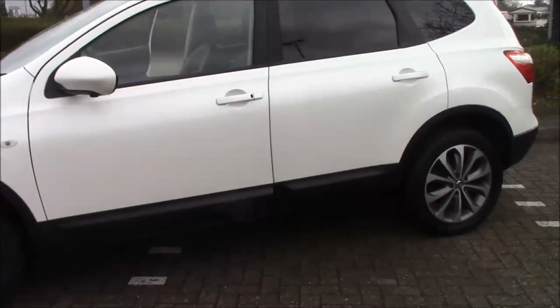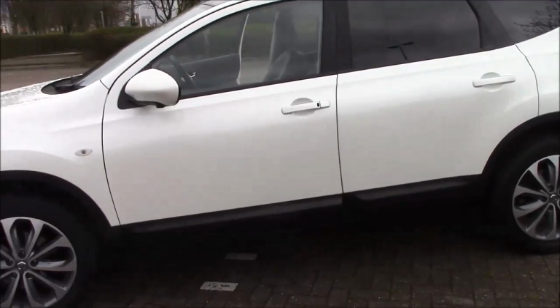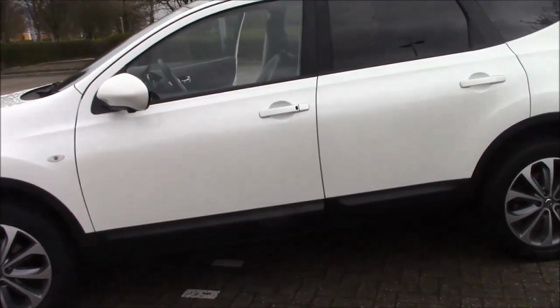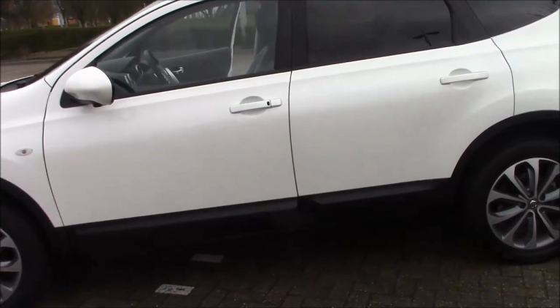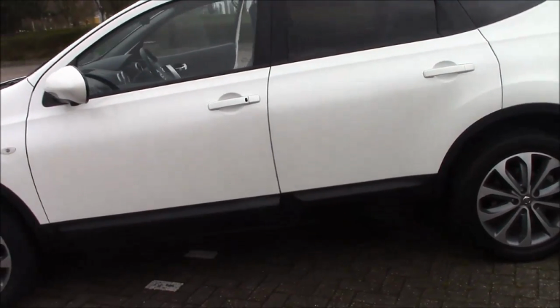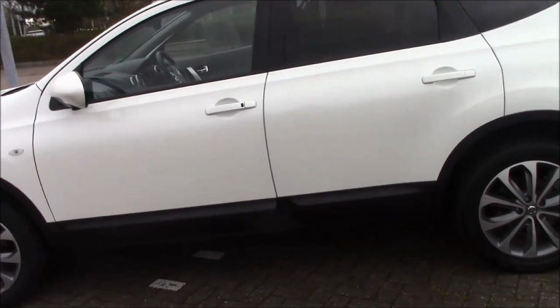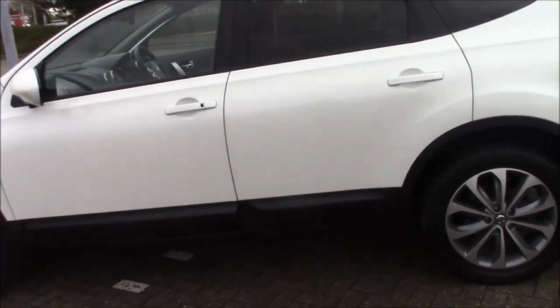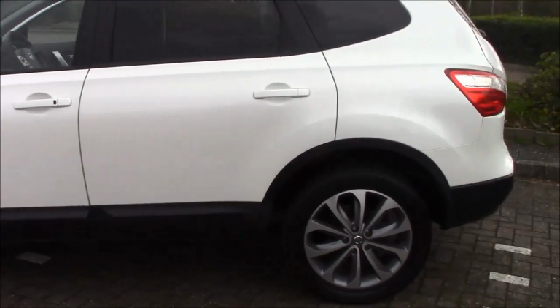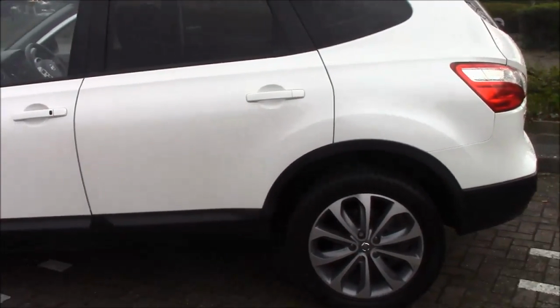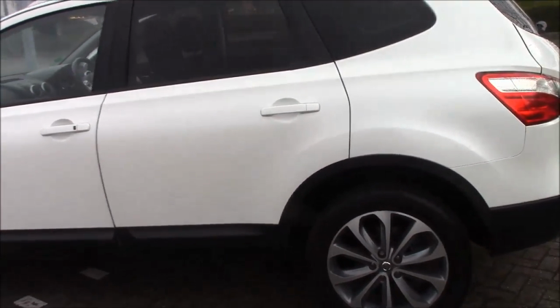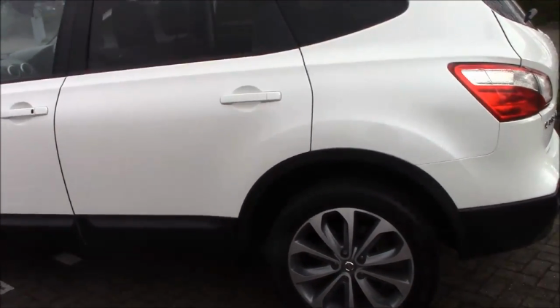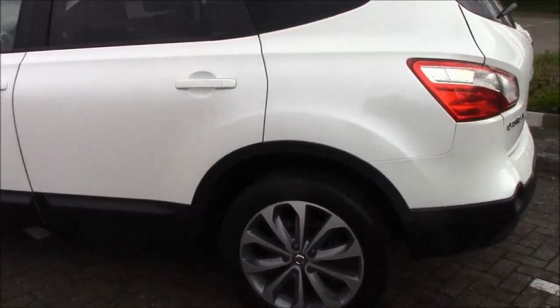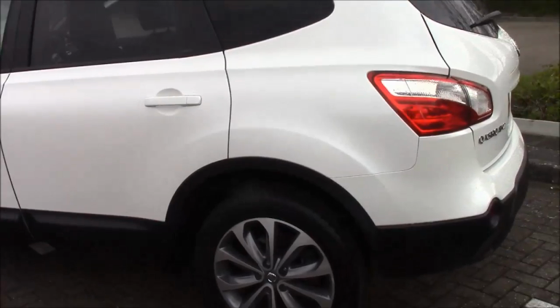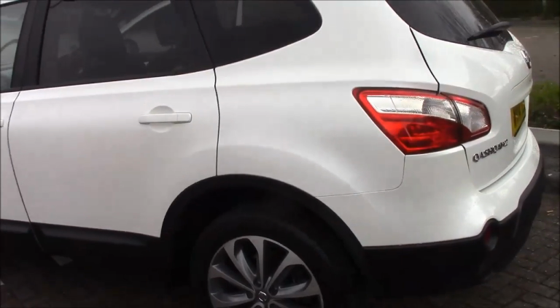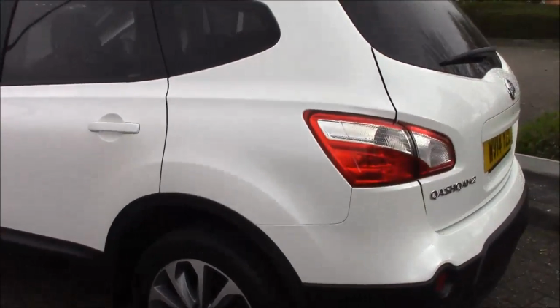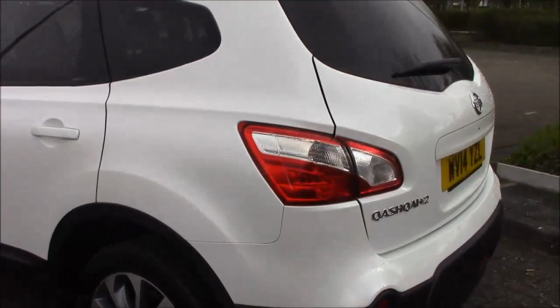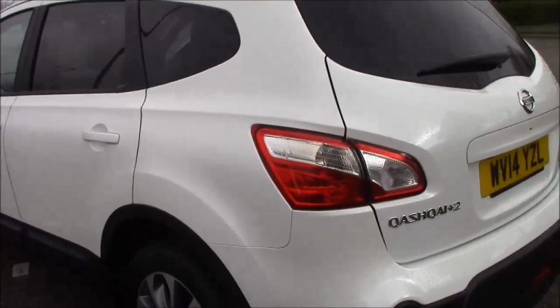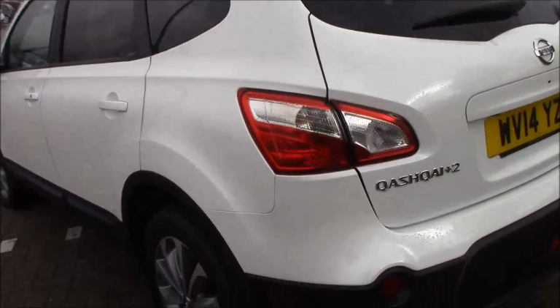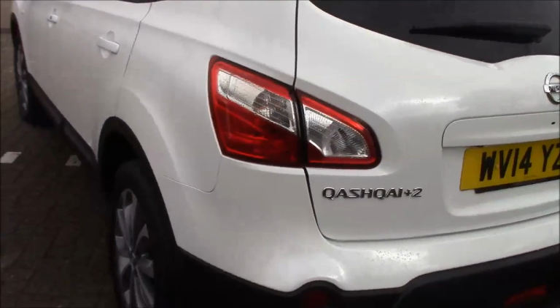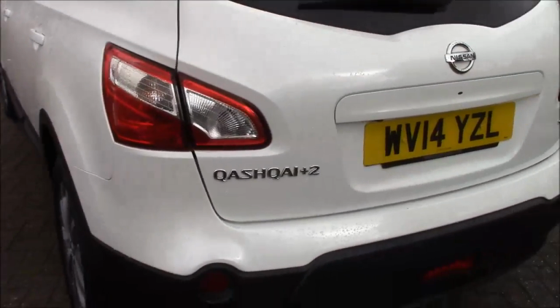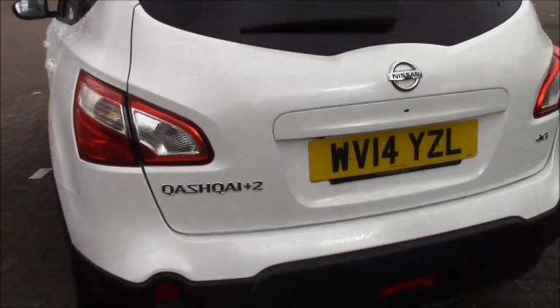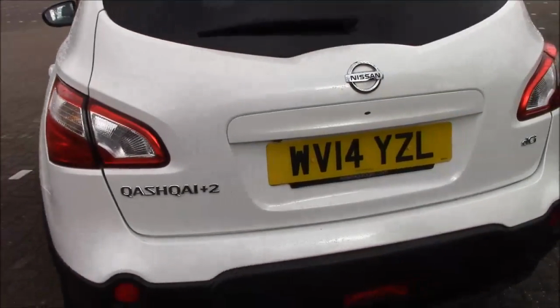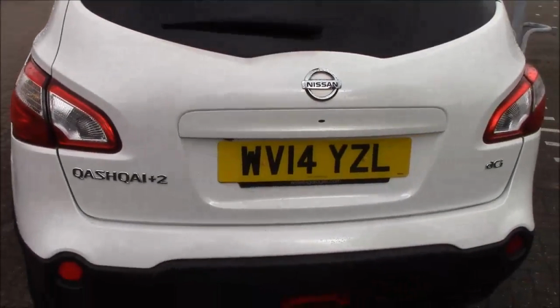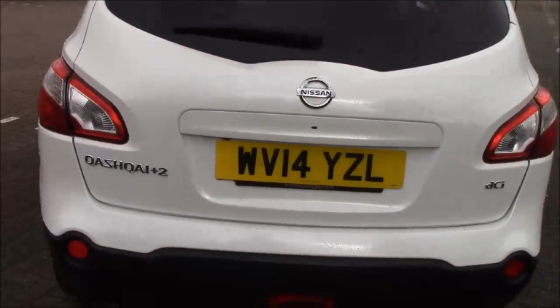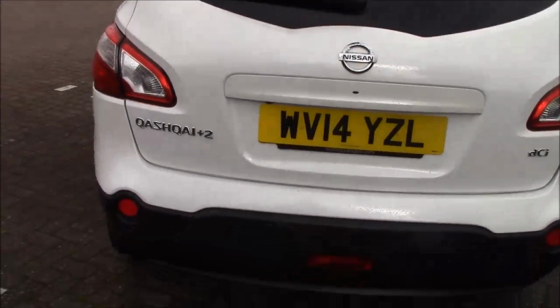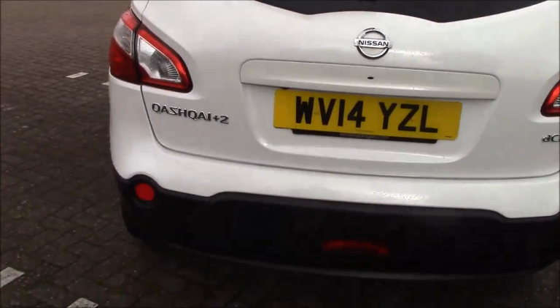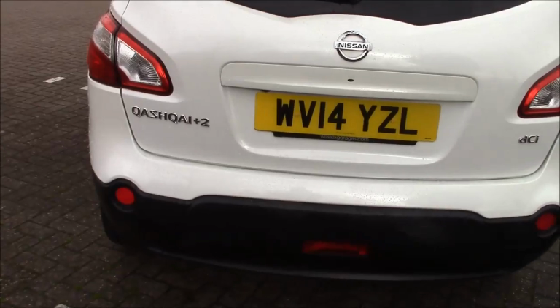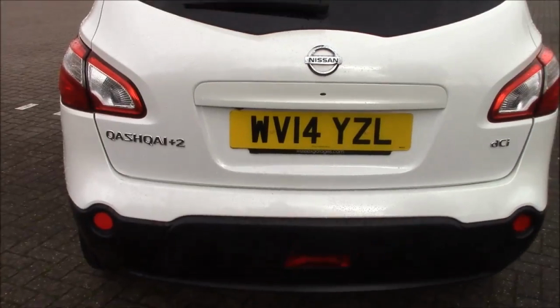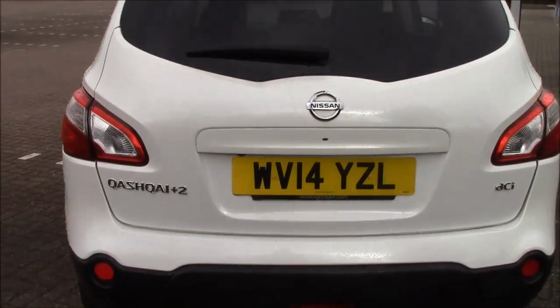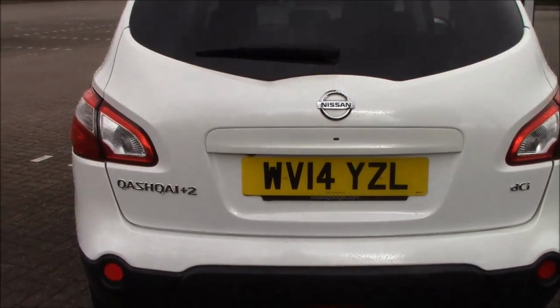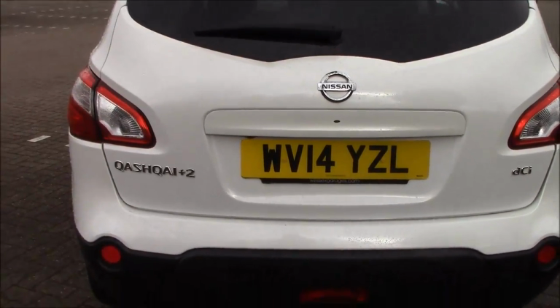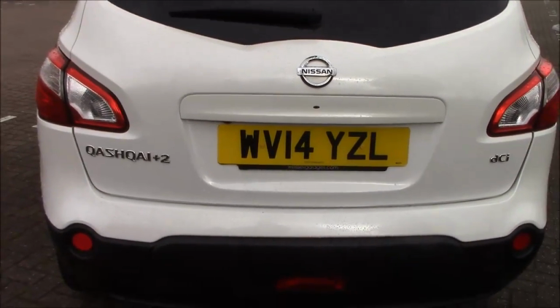As you can see, it comes in this lovely white colour. It has a tax band of E, which equates to £130 road tax per year, an insurance group of 18, and a combined fuel consumption of around 57 miles per gallon.